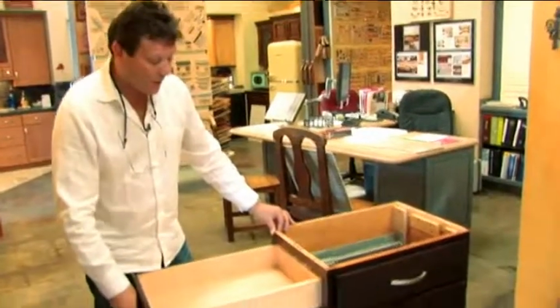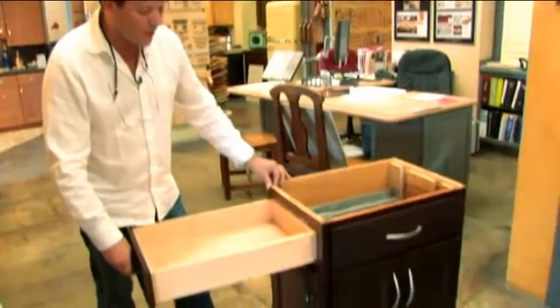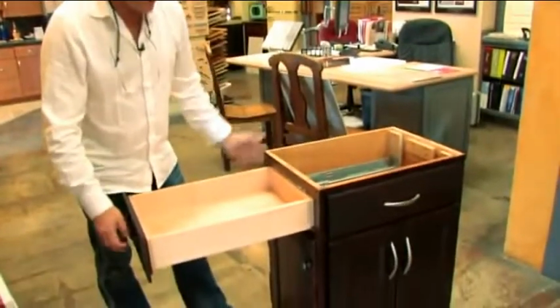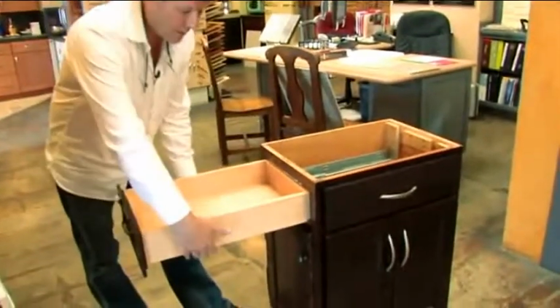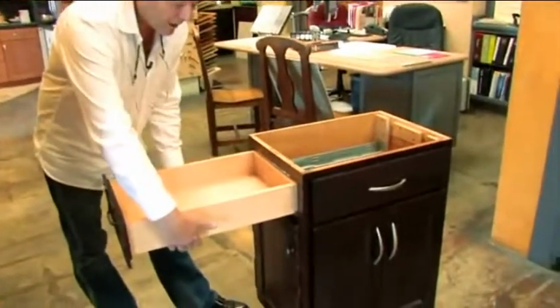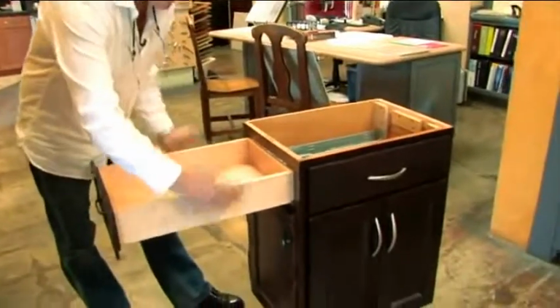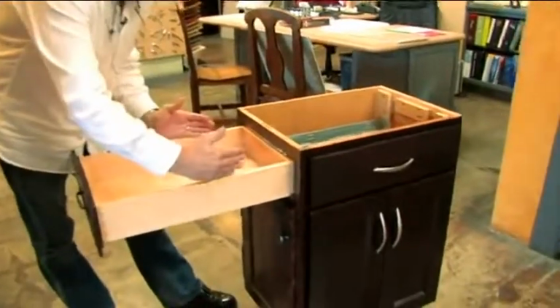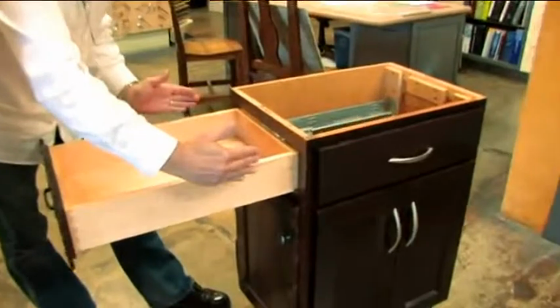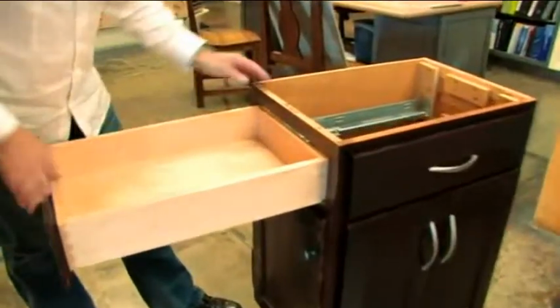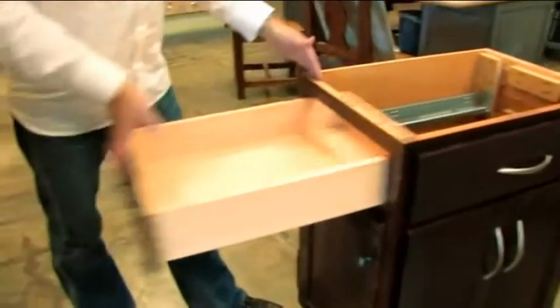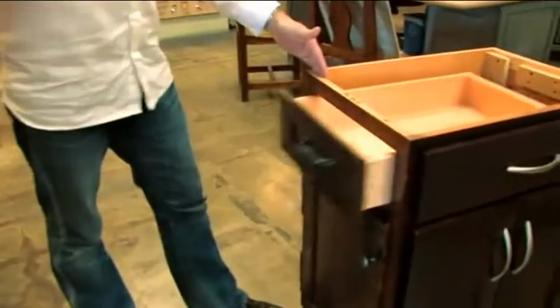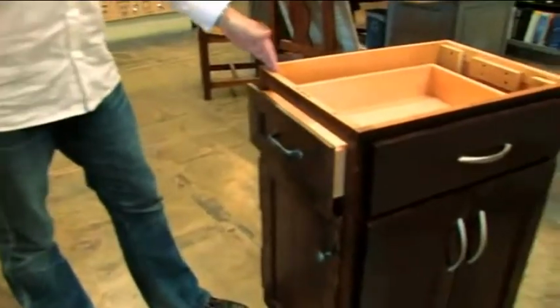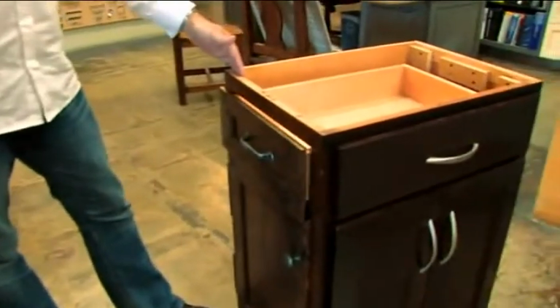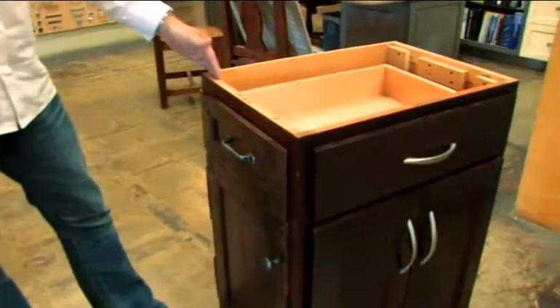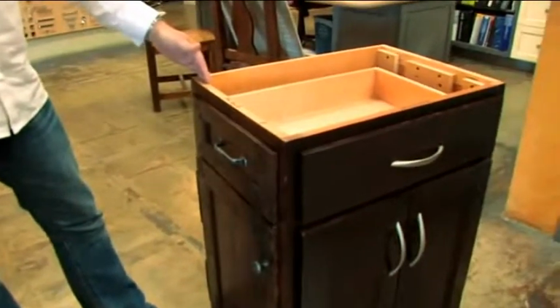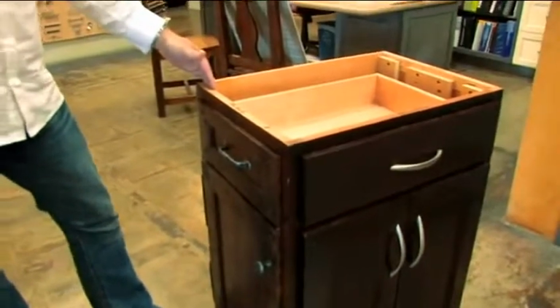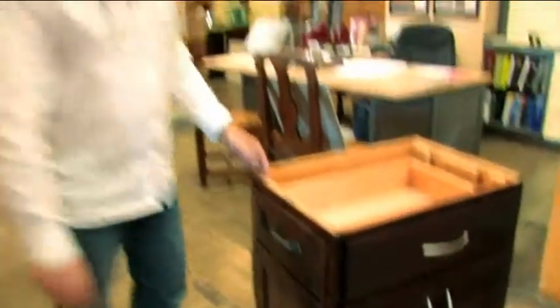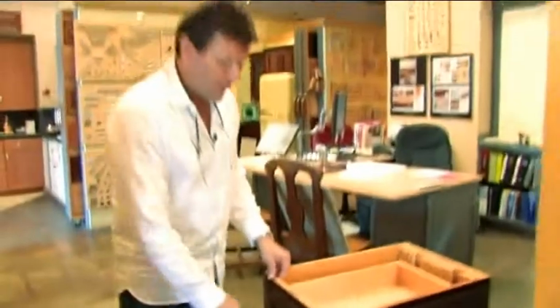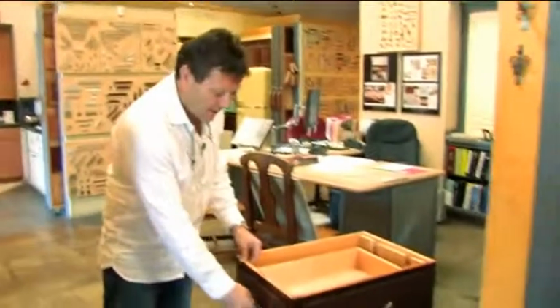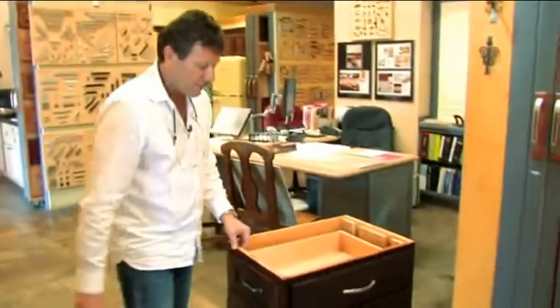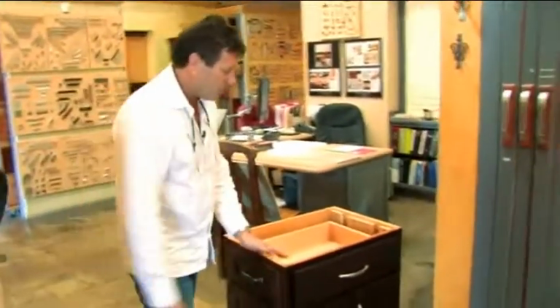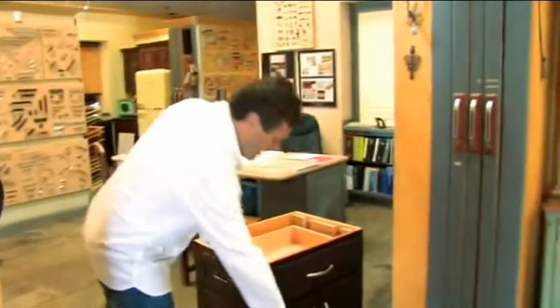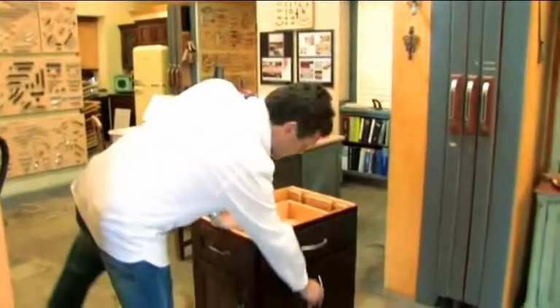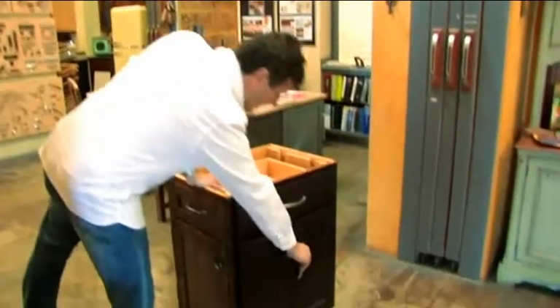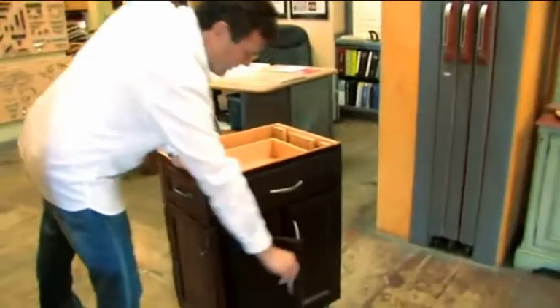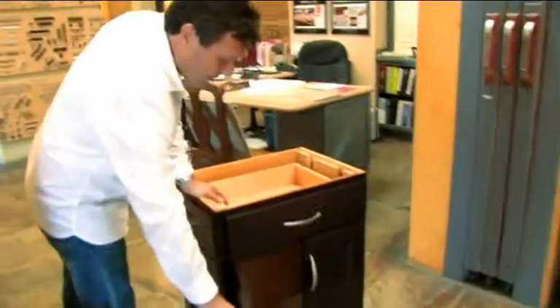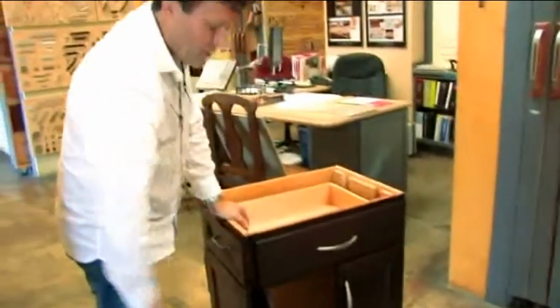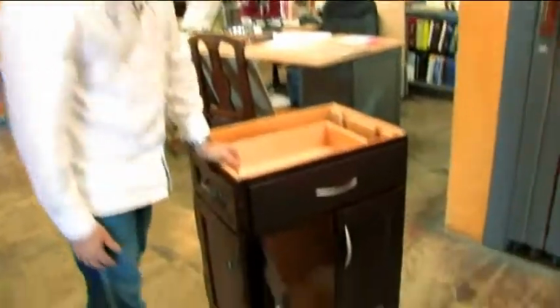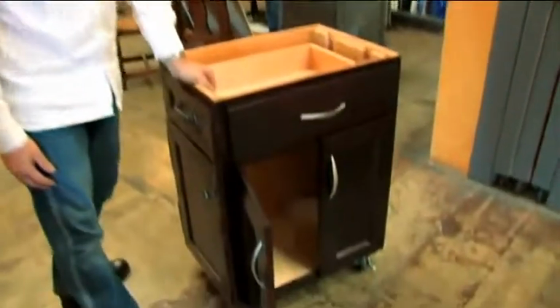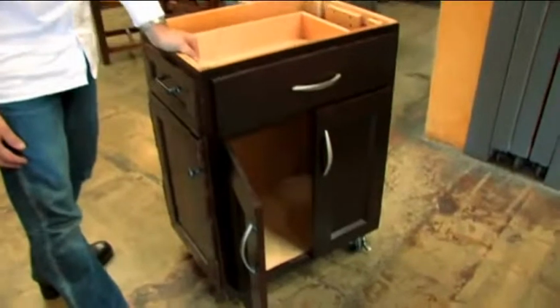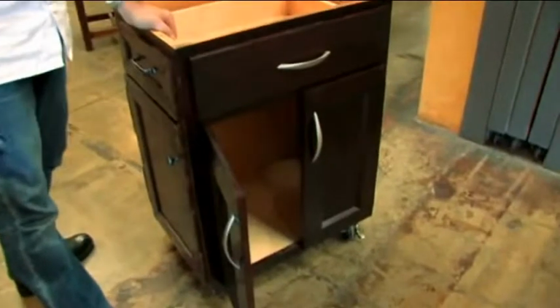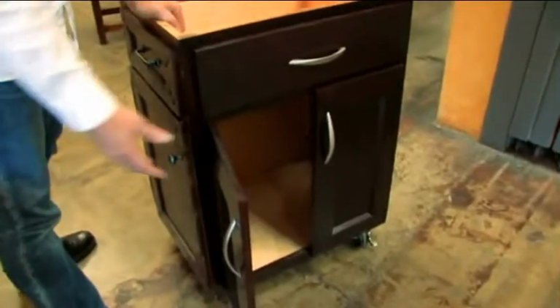Full extension, undermount glides, so the box is bigger, and your normal soft close — so your husband can get upset as much as he wants and slam the drawers. This is a very nice feature also that is used in many upscale cabinets.